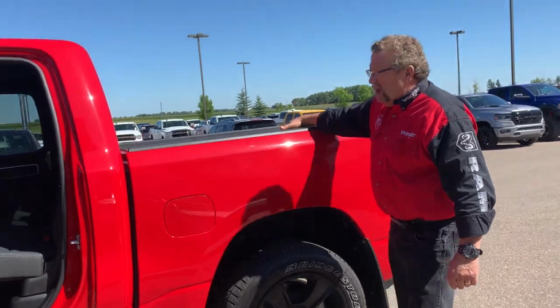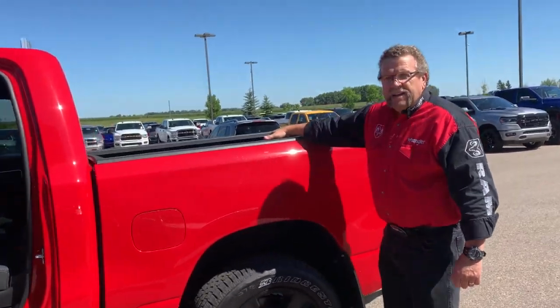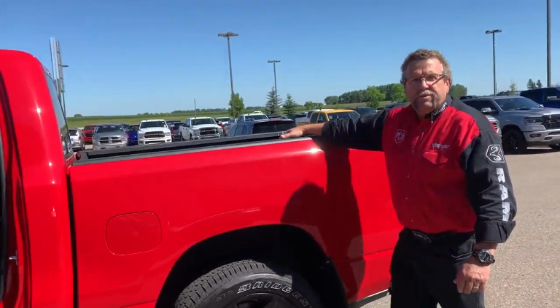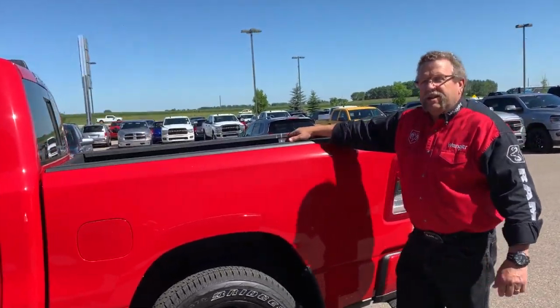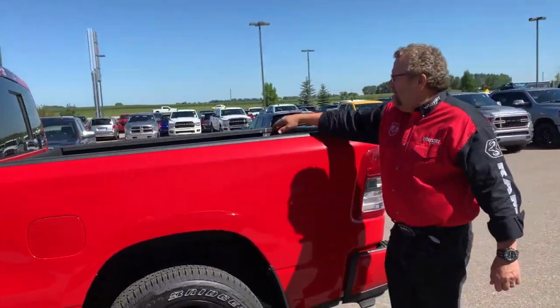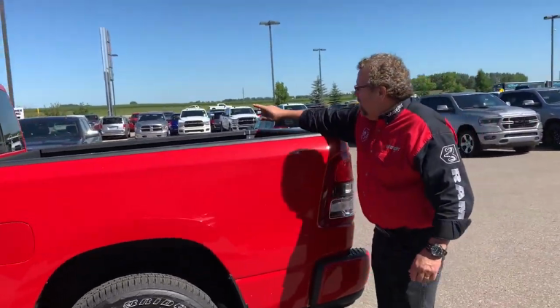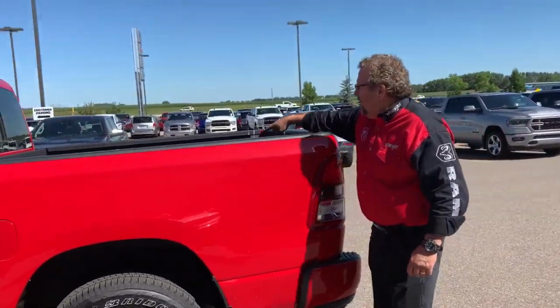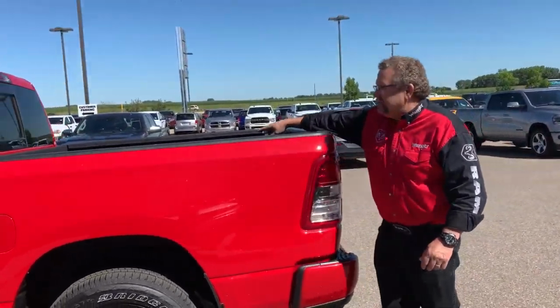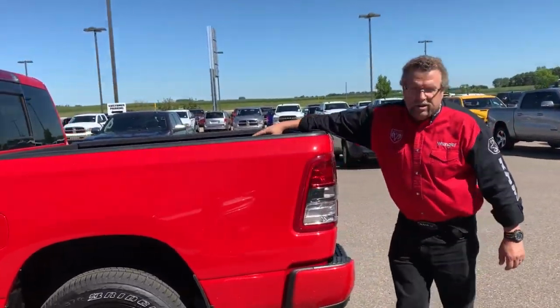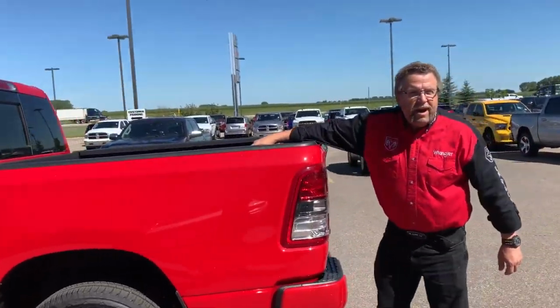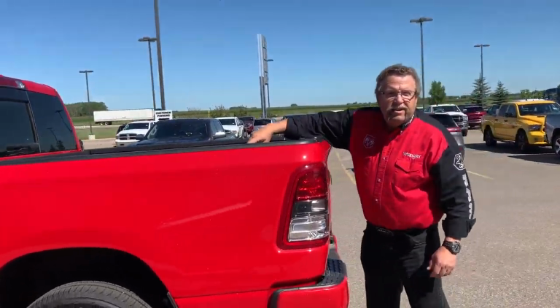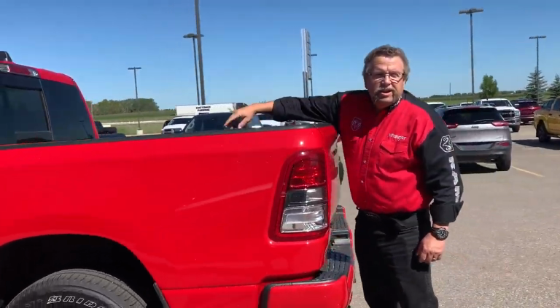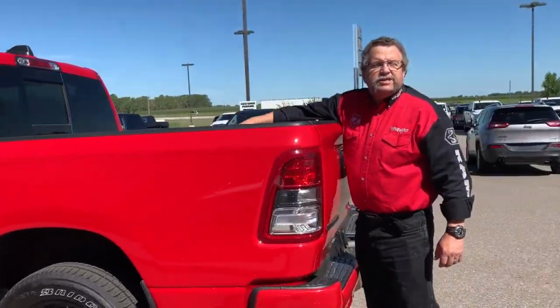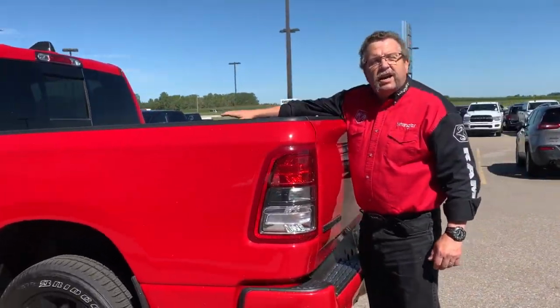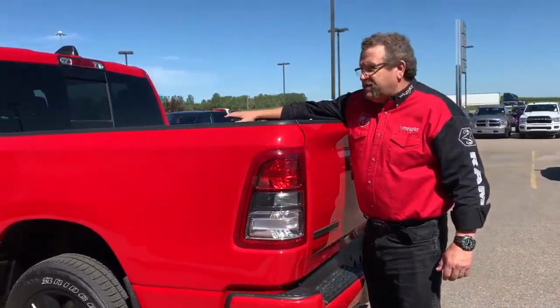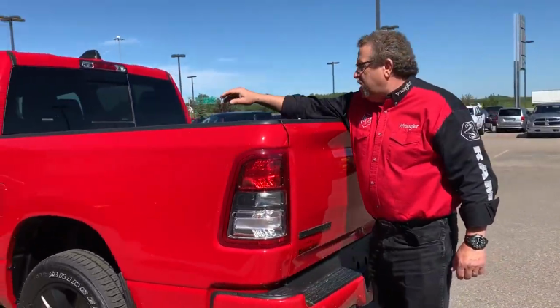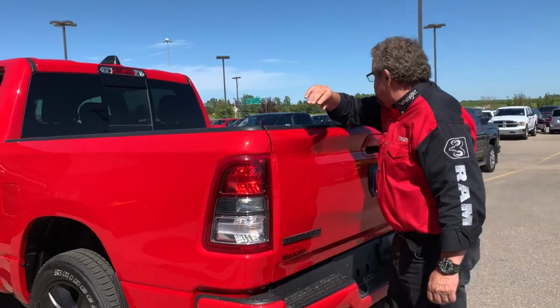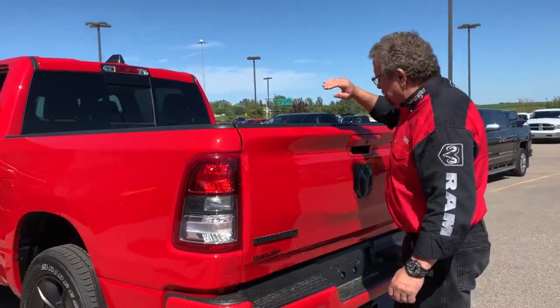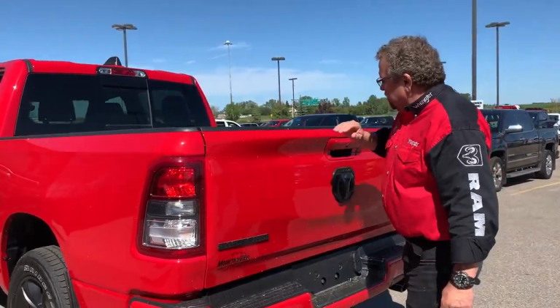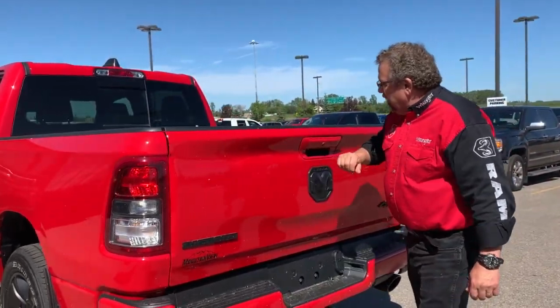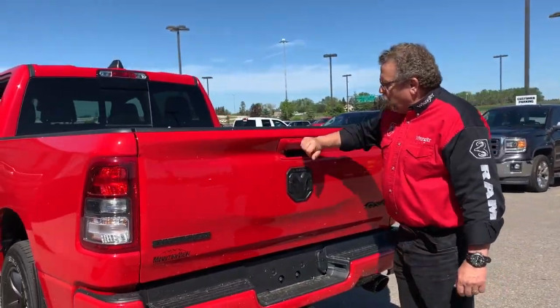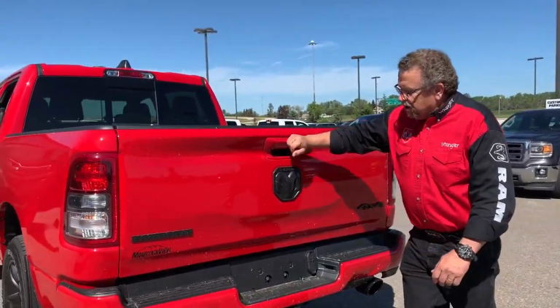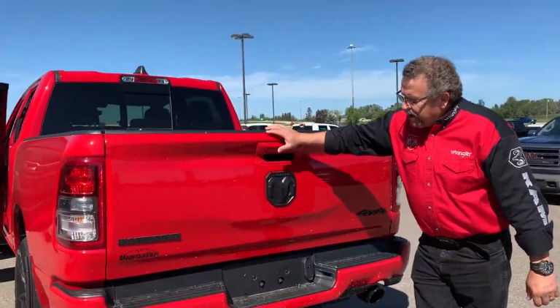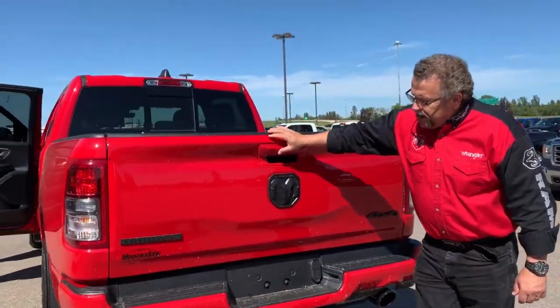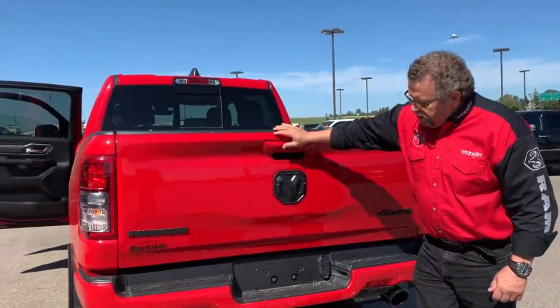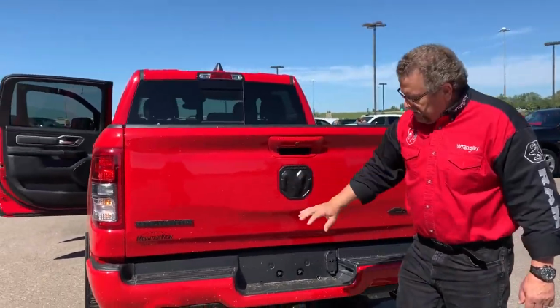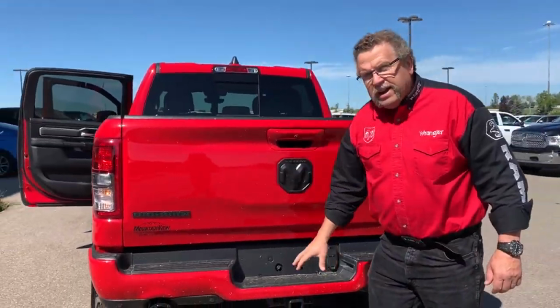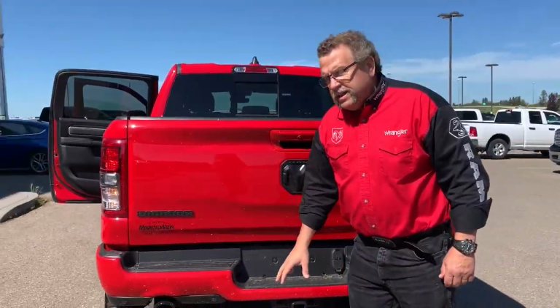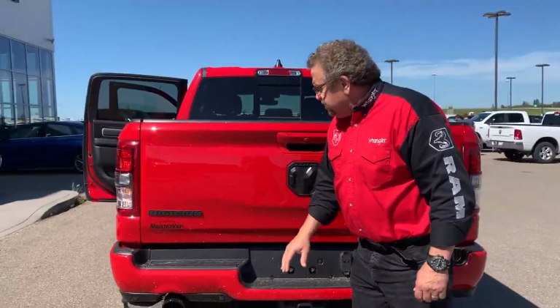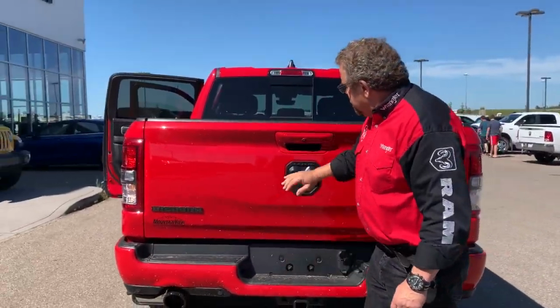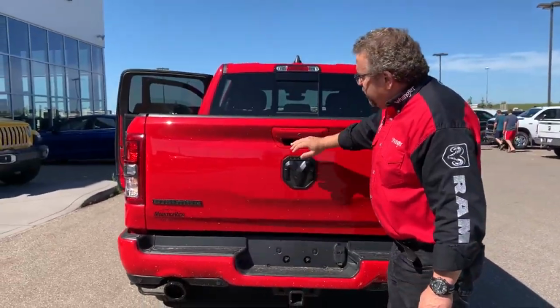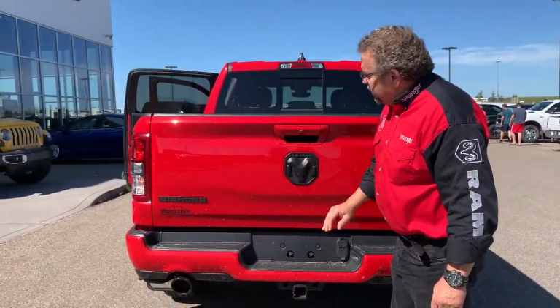It has a spray-in liner and it has rails in the back that you can adjust and tie stuff down a lot easier. And of course, it's got the backup camera and the backup sensors and the hitch.